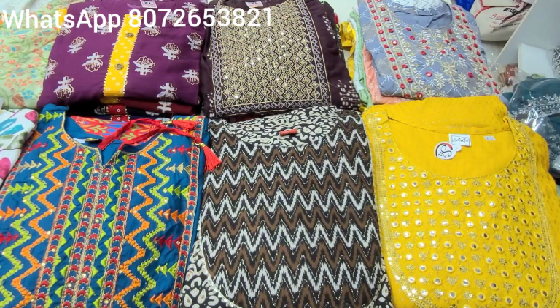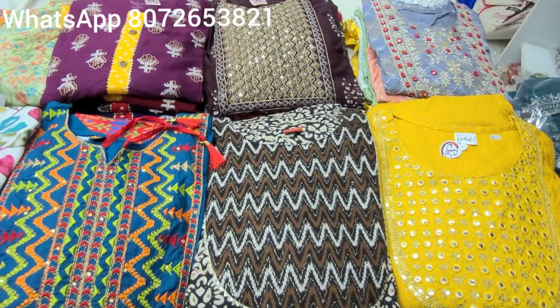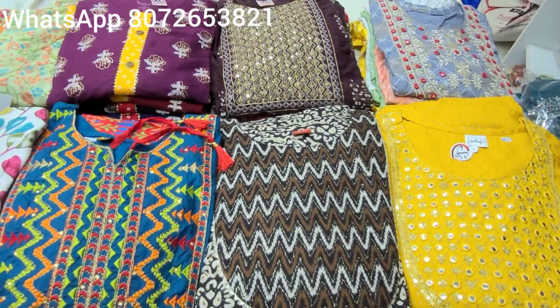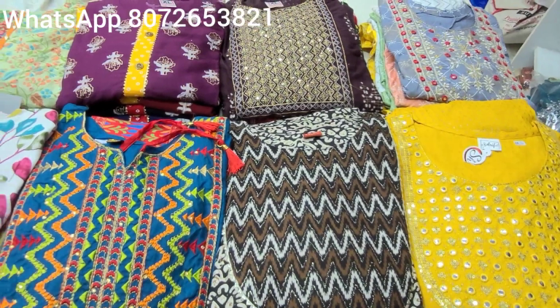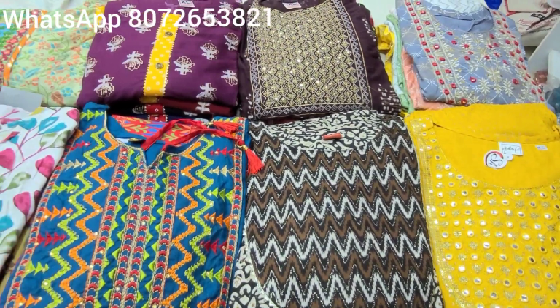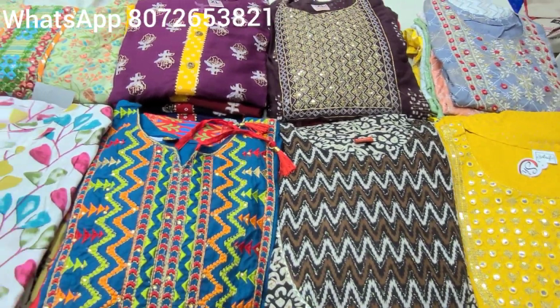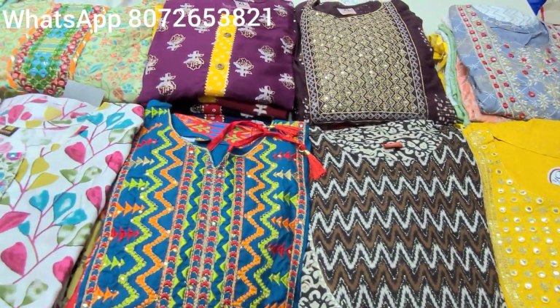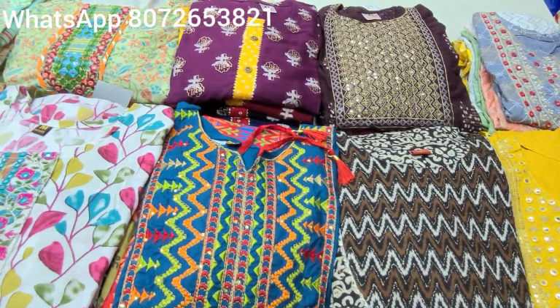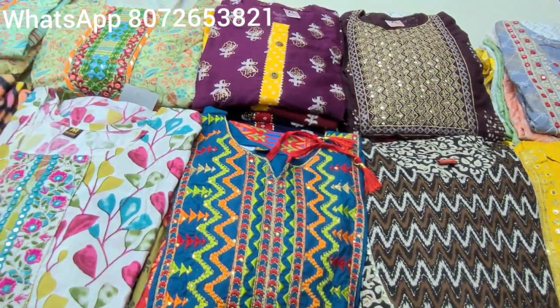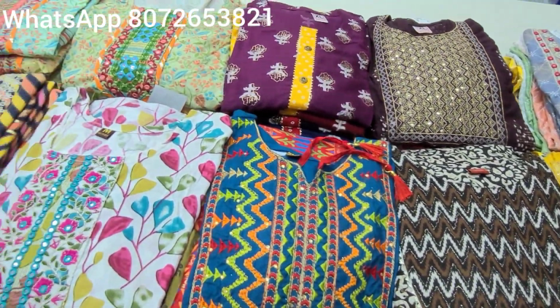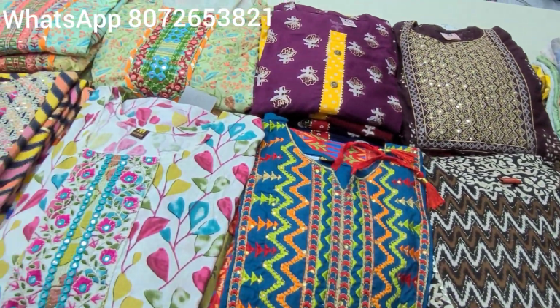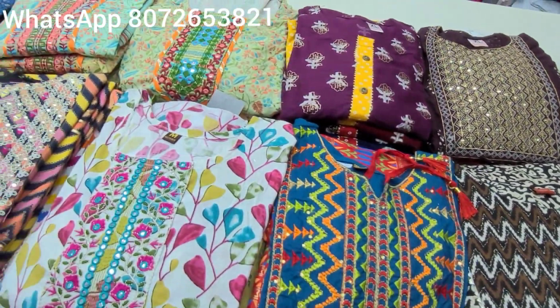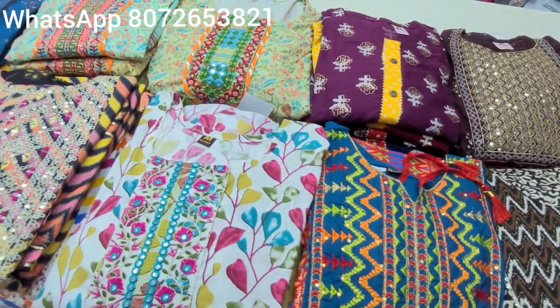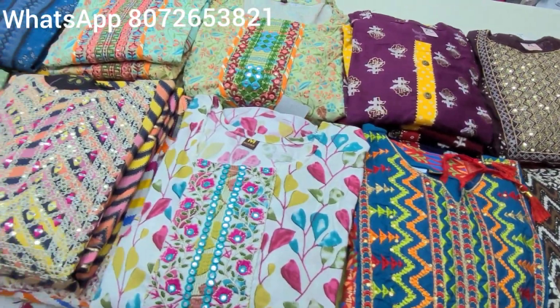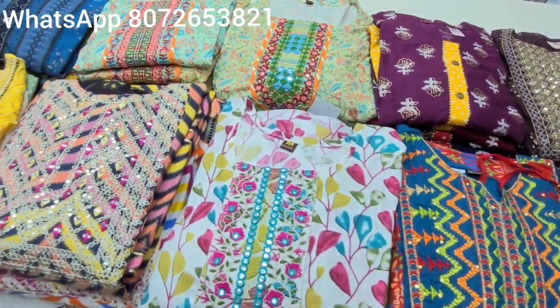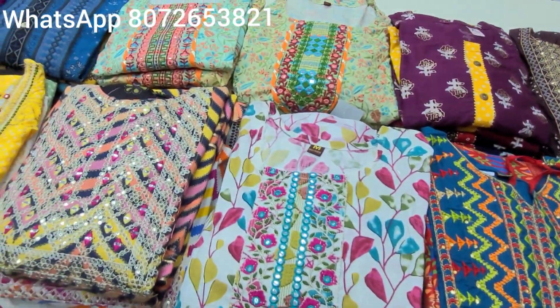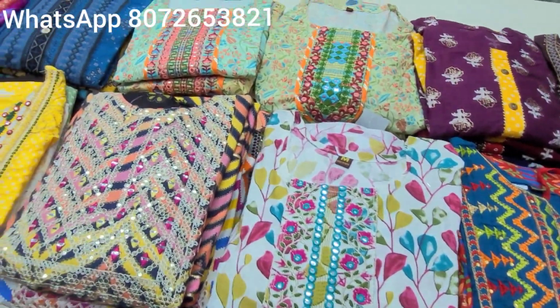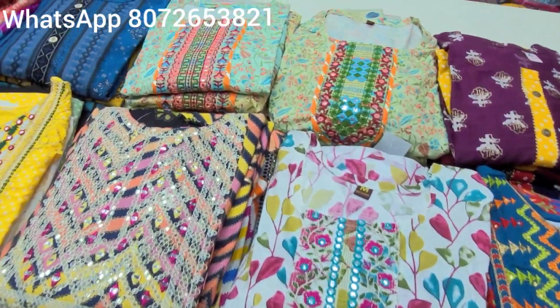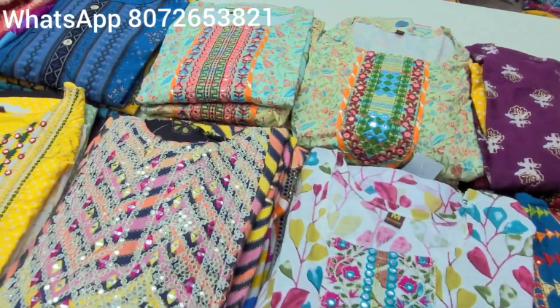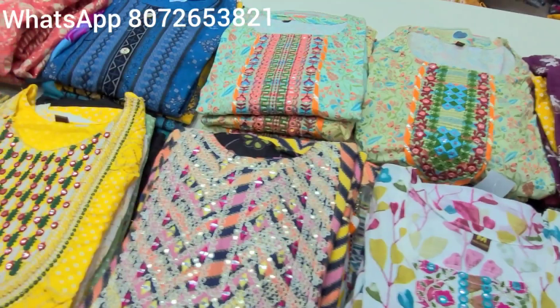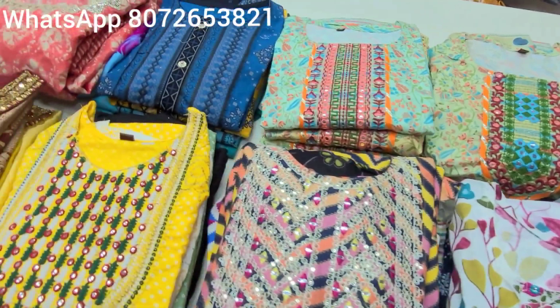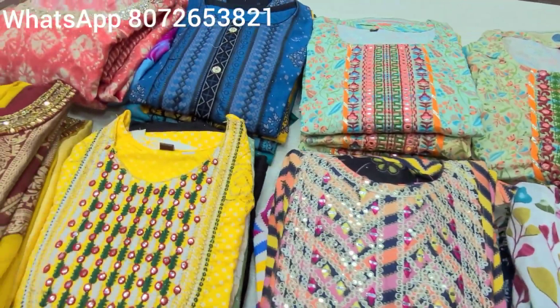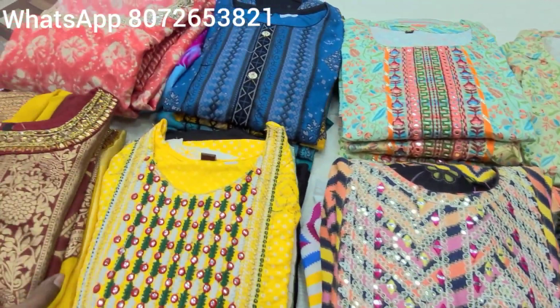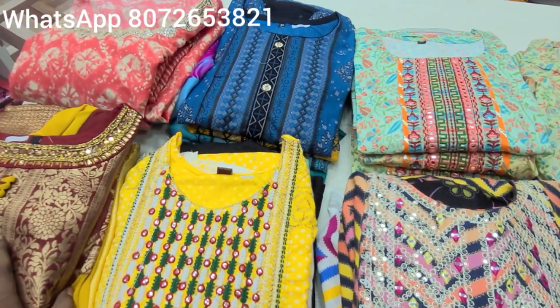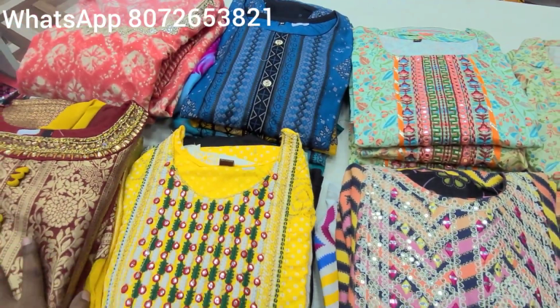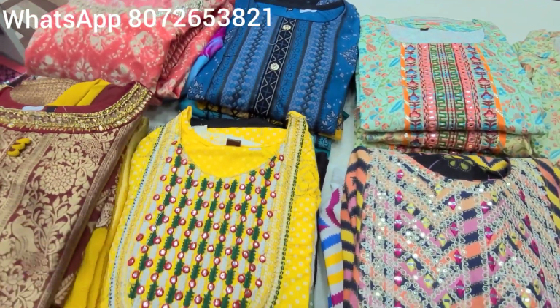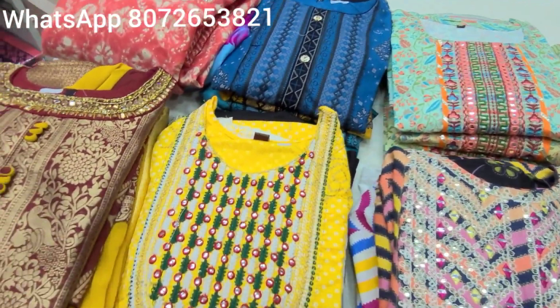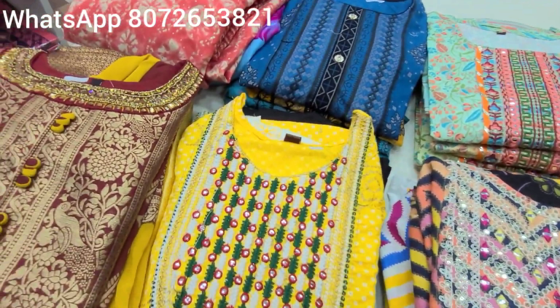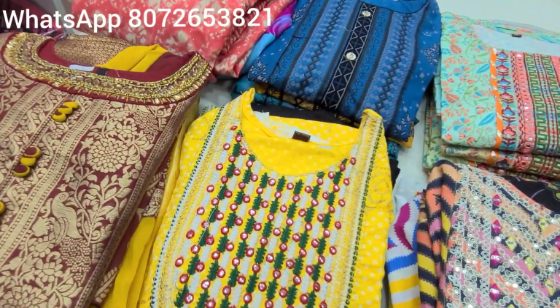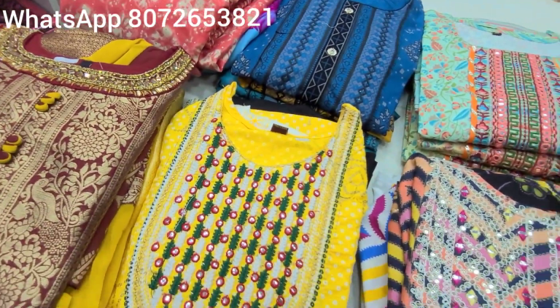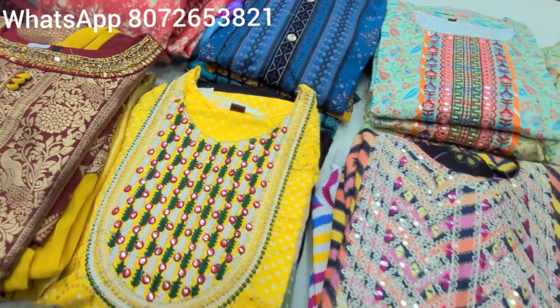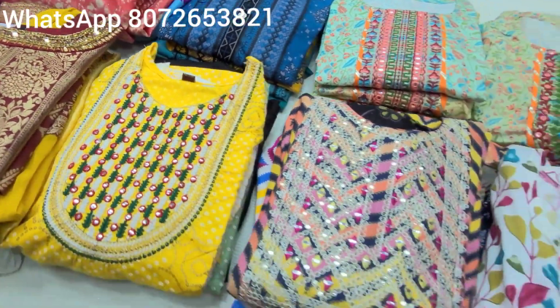Hello friends! Welcome to WFashions. We have a collection in Rayon. We will see the collection in this video along with the offers.